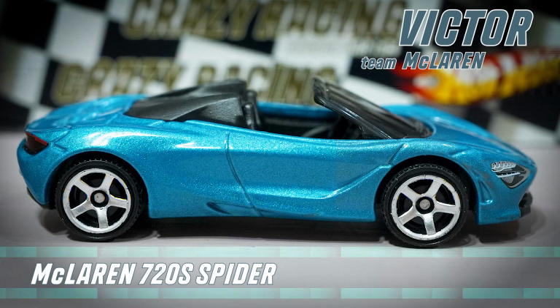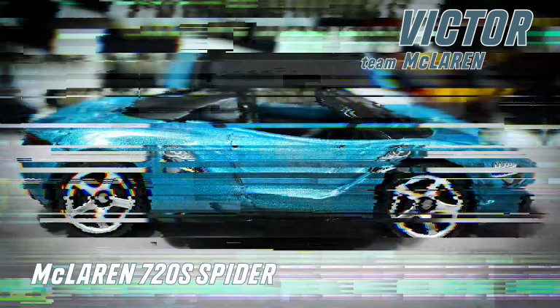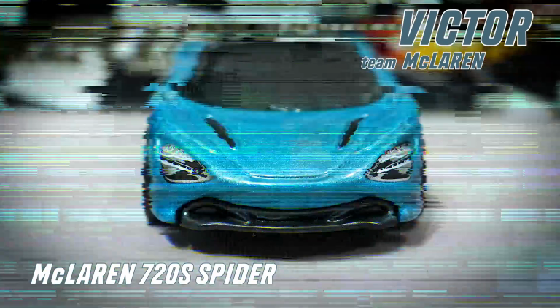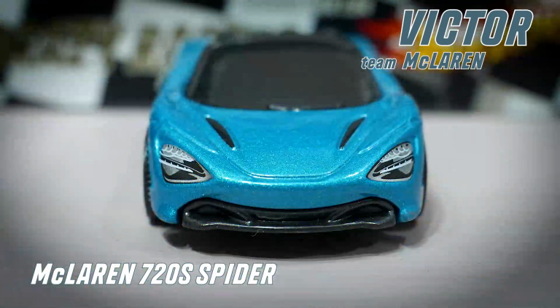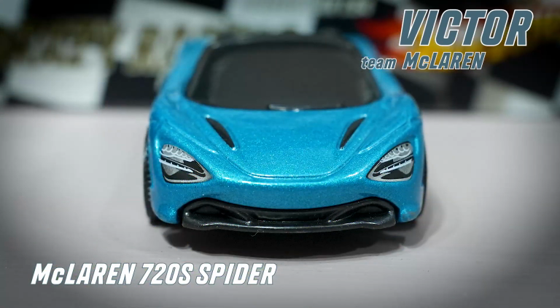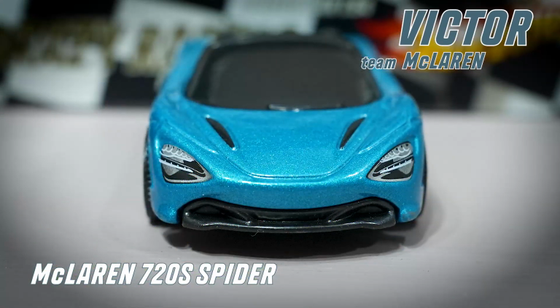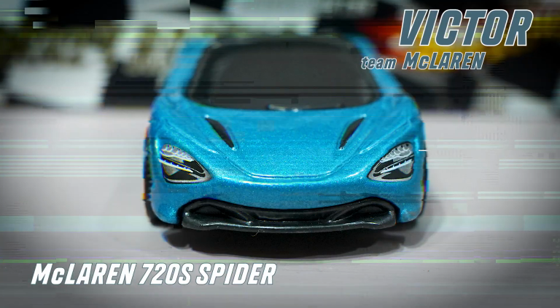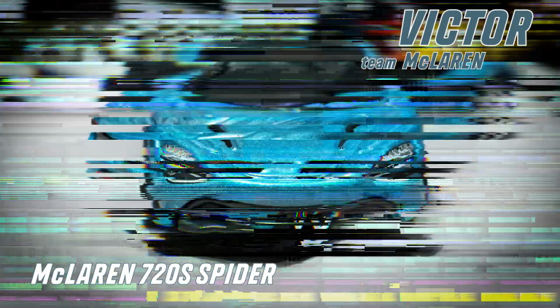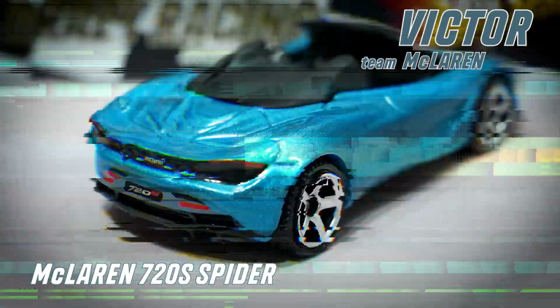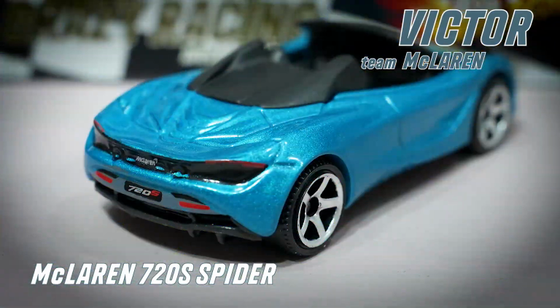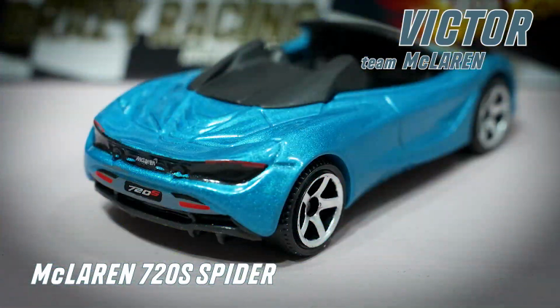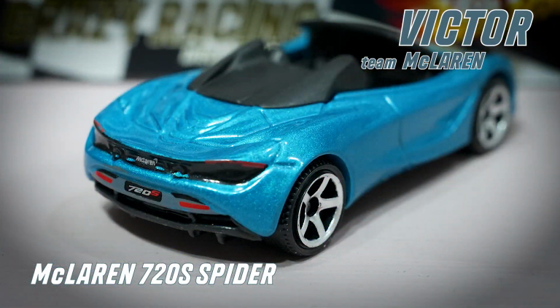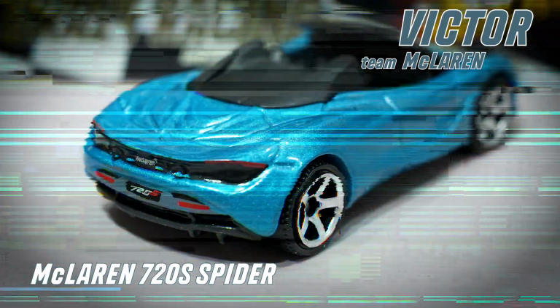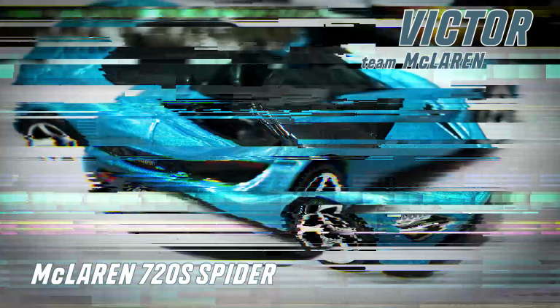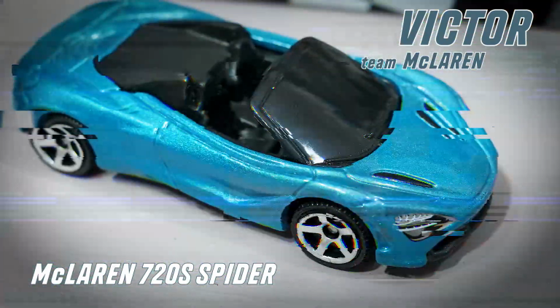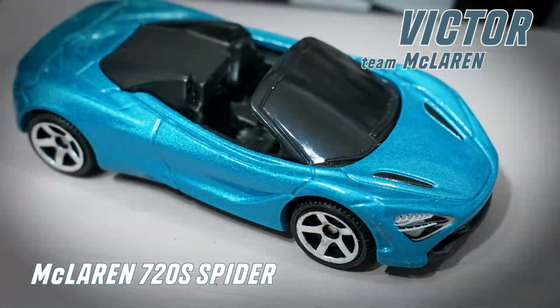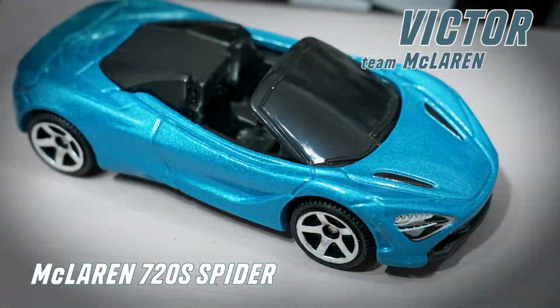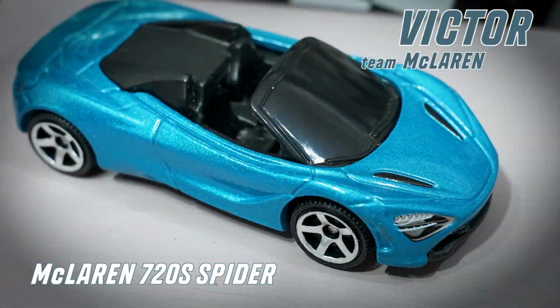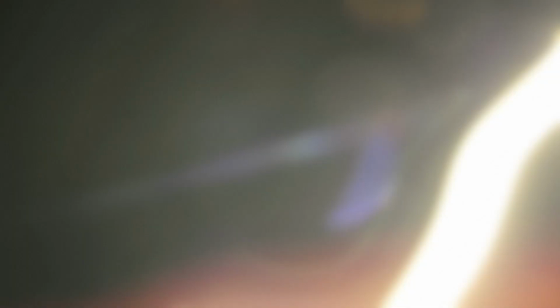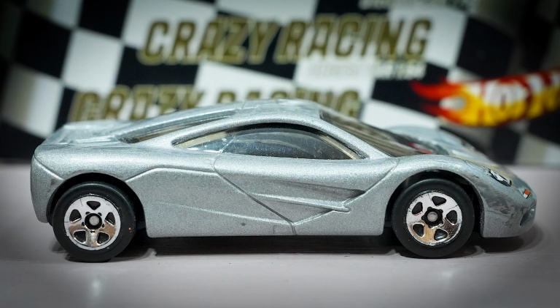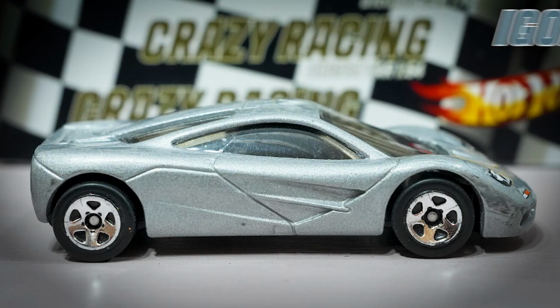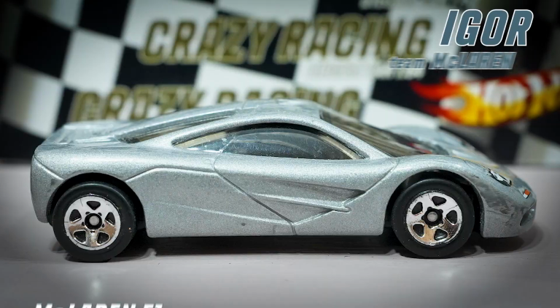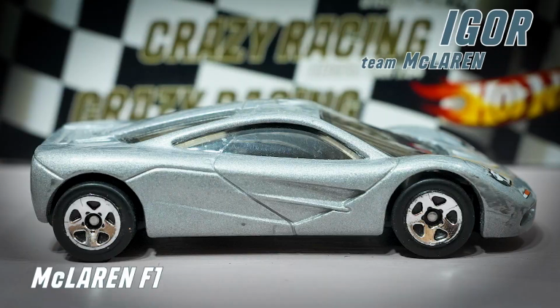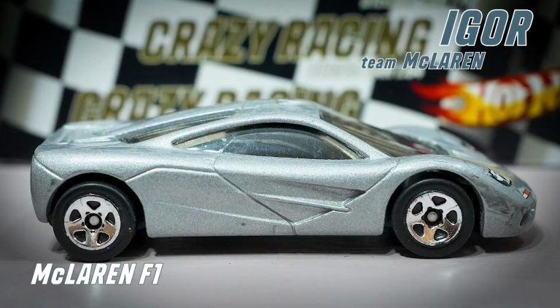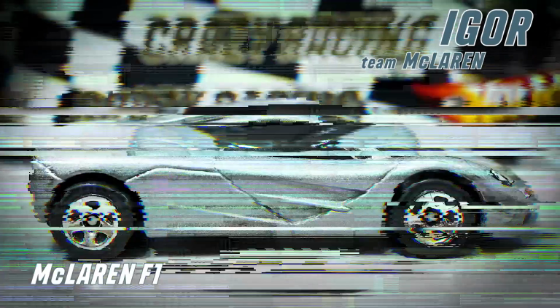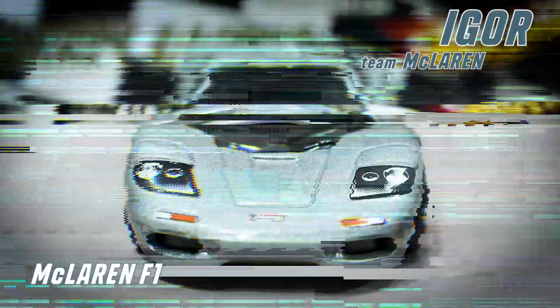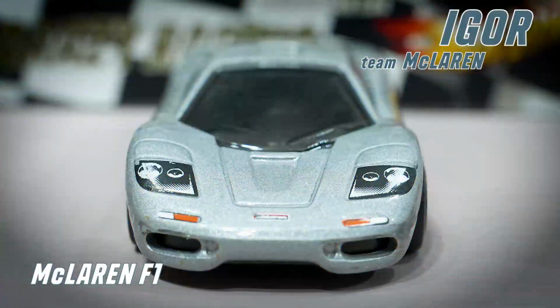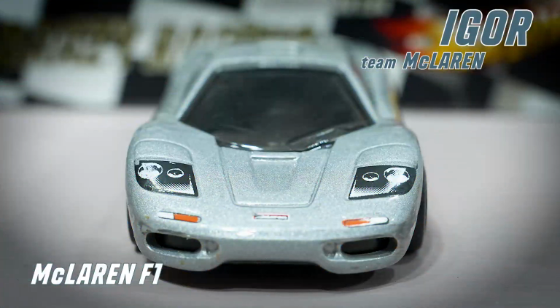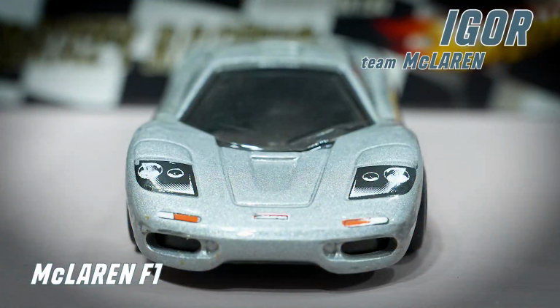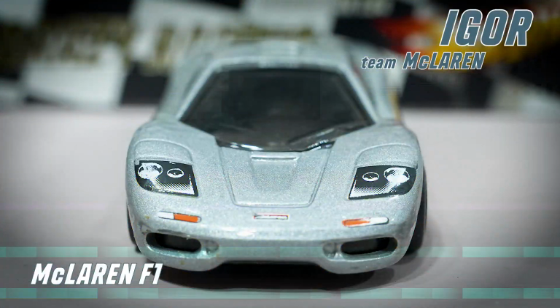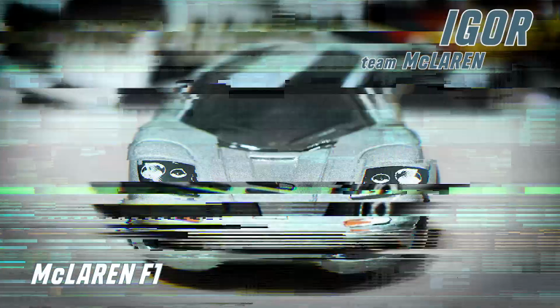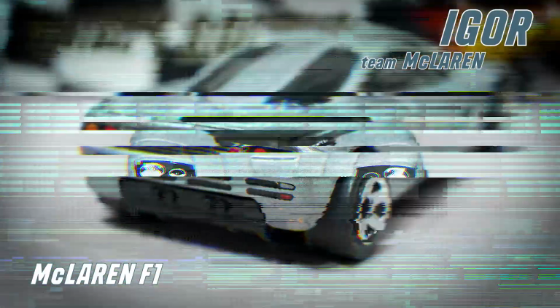Victor today in a convertible McLaren 720 Spyder. Eiger, team-mate McLaren, on his McLaren F1 car.